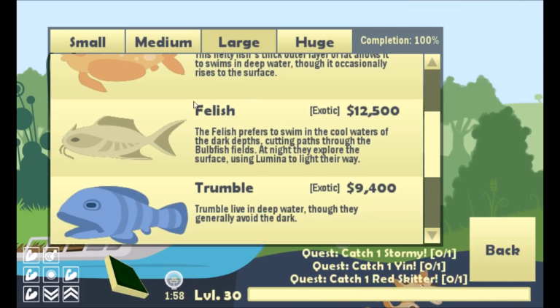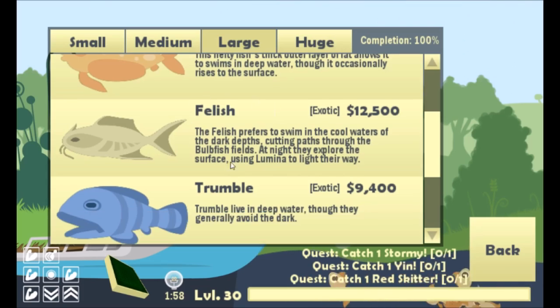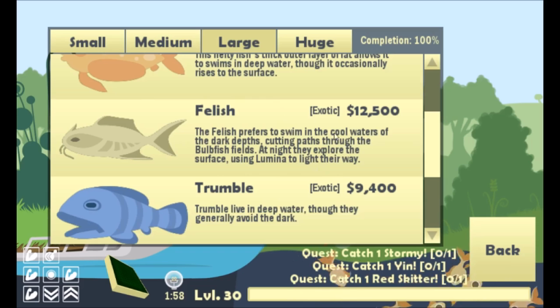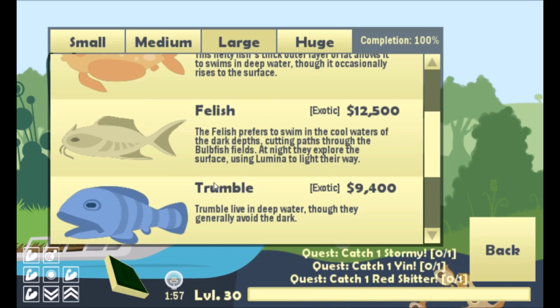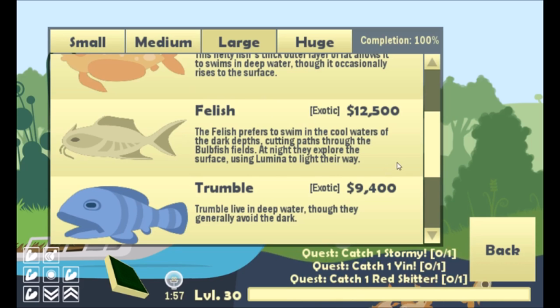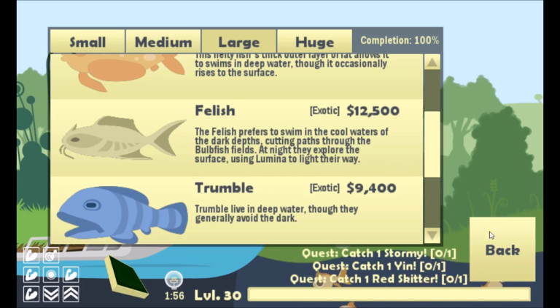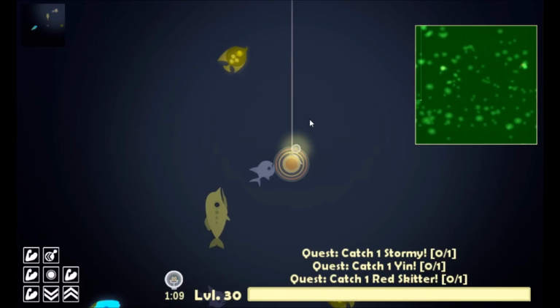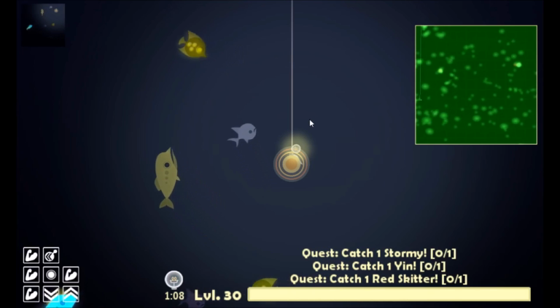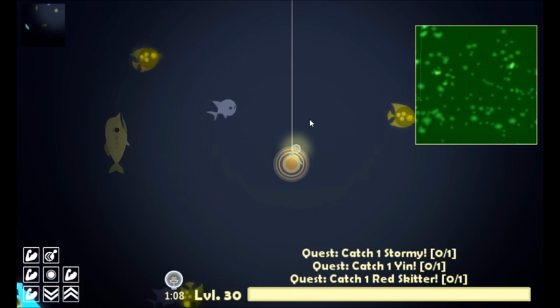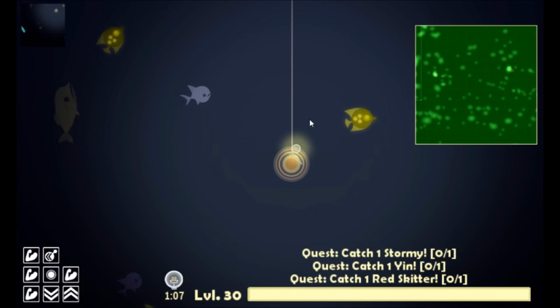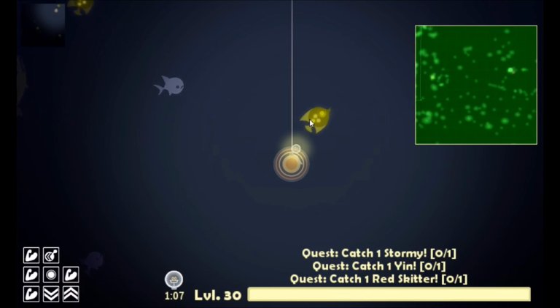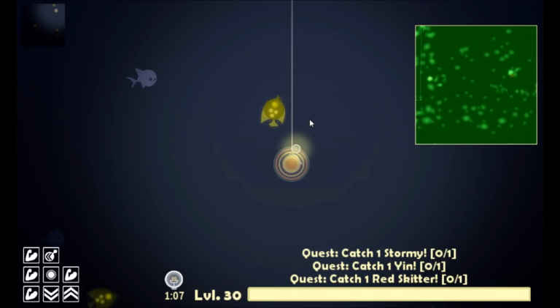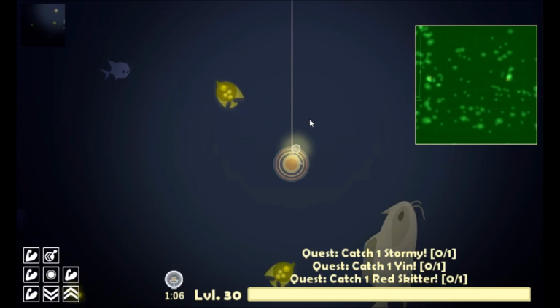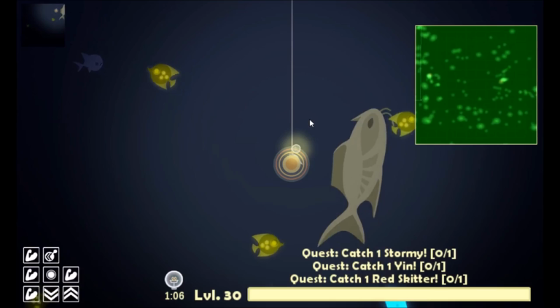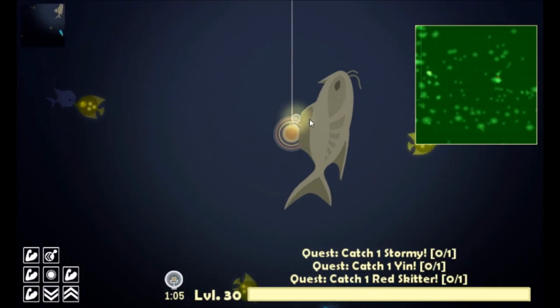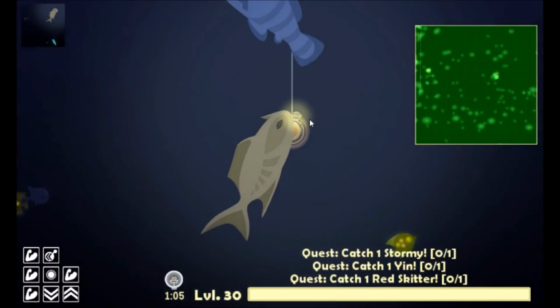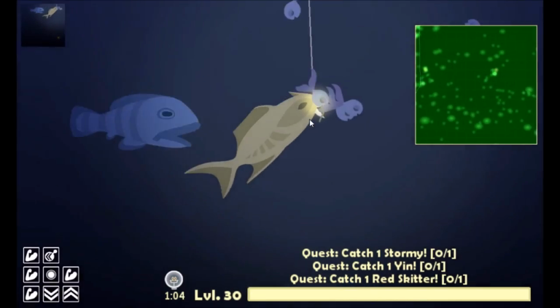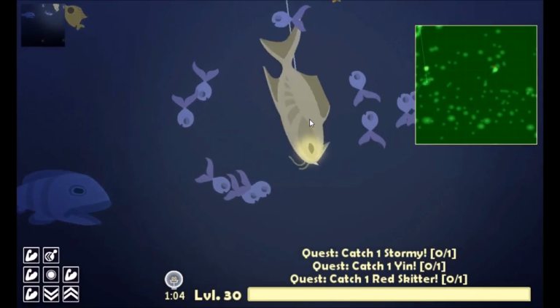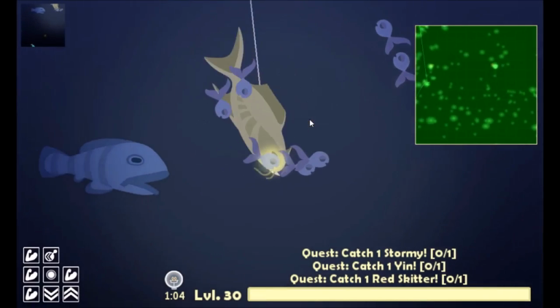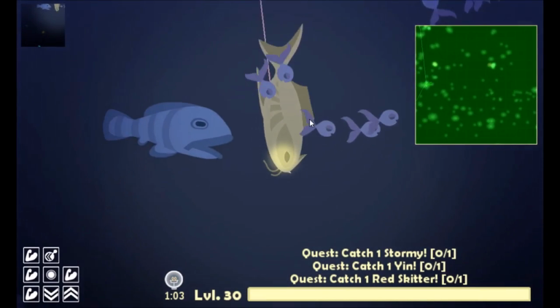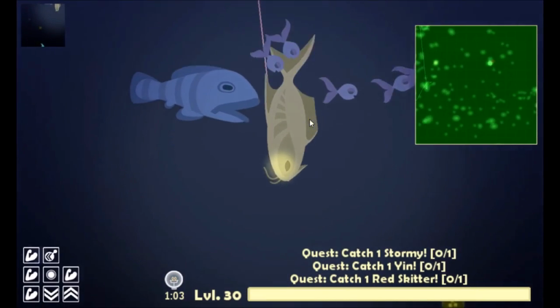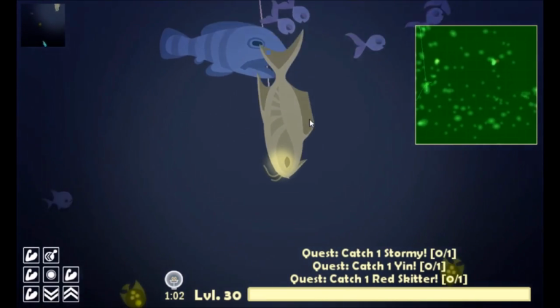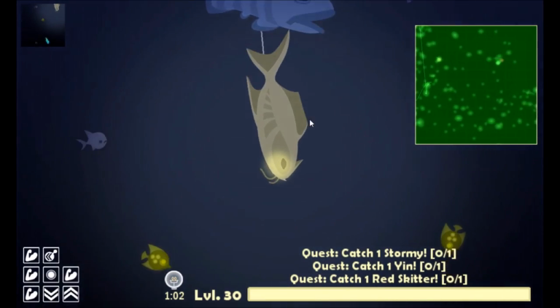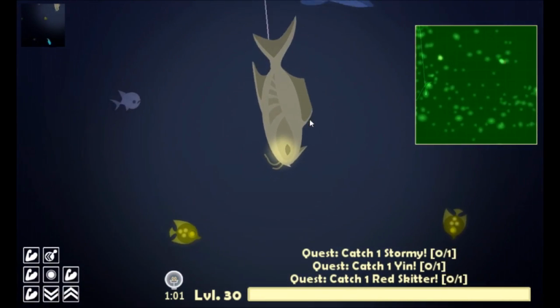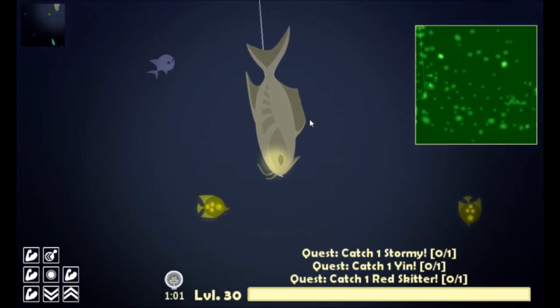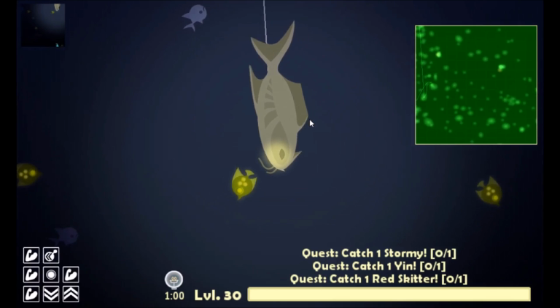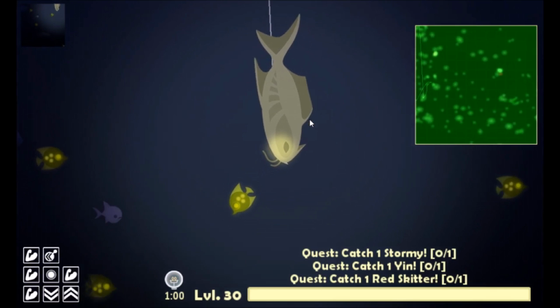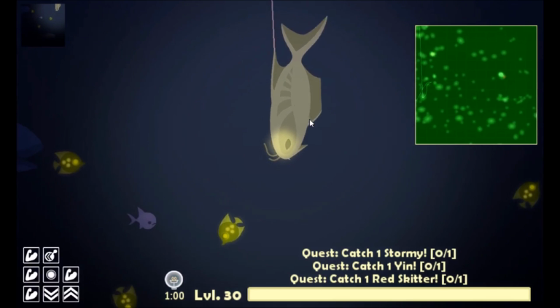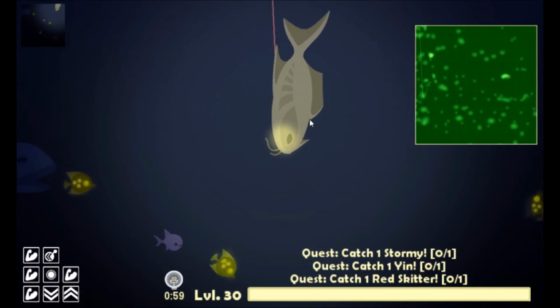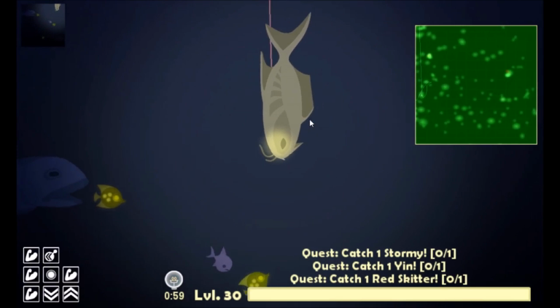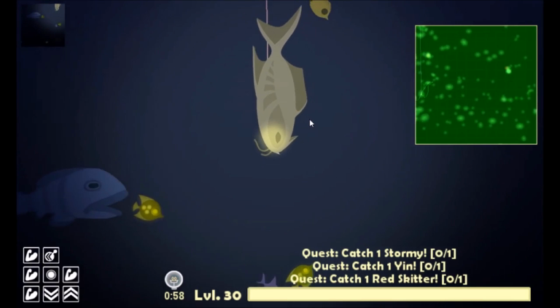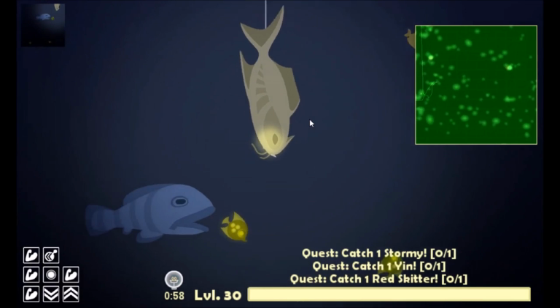The next fish is the feelish. He's very similar to the seraph. Usually during the day he'll be towards the depths, but at night he'll come out and absolutely mob your lure — he goes after it very quickly. Catching him may take a bit of effort but it shouldn't be too difficult.